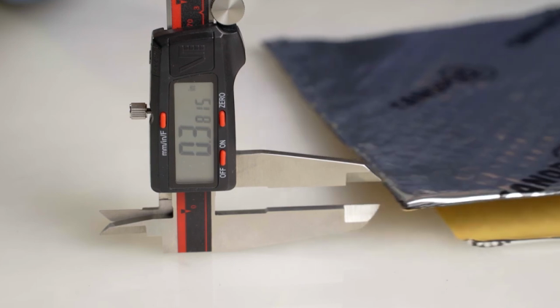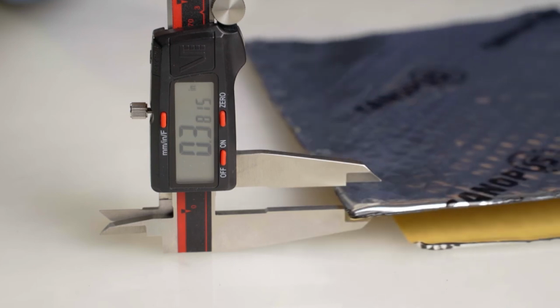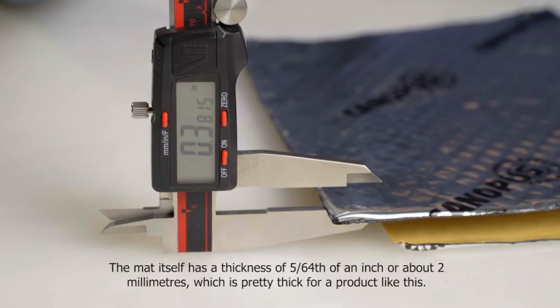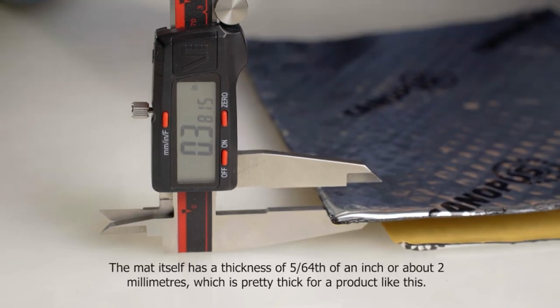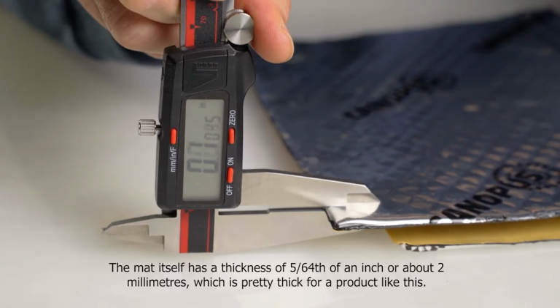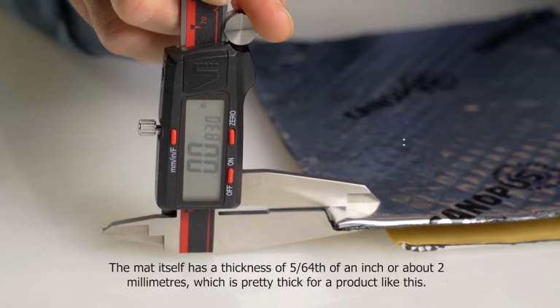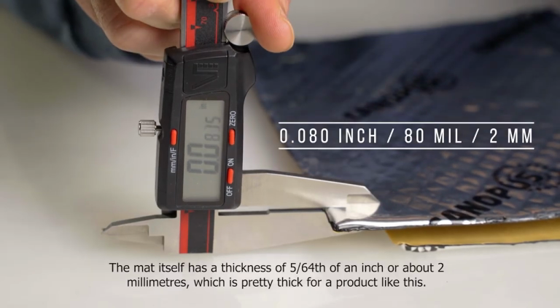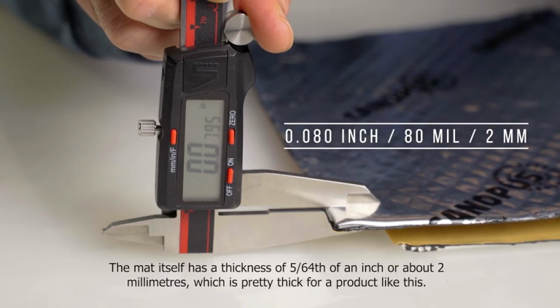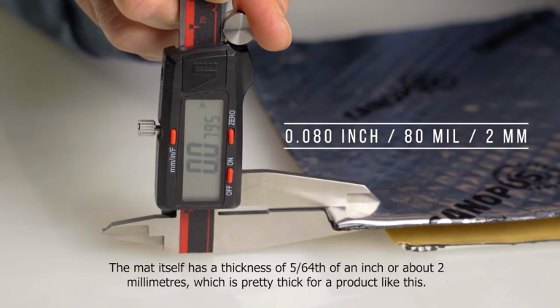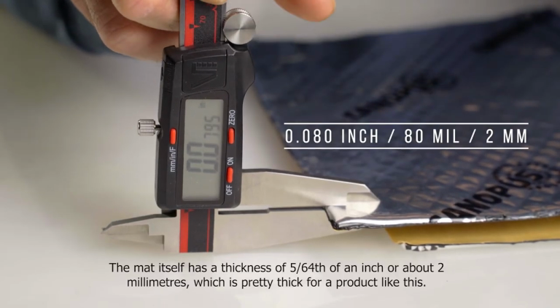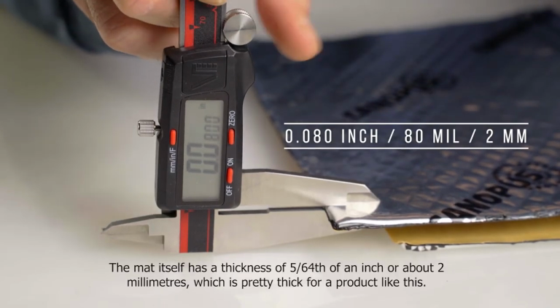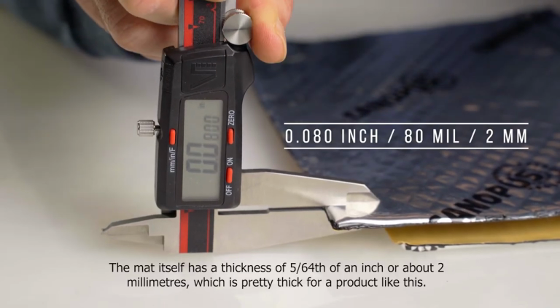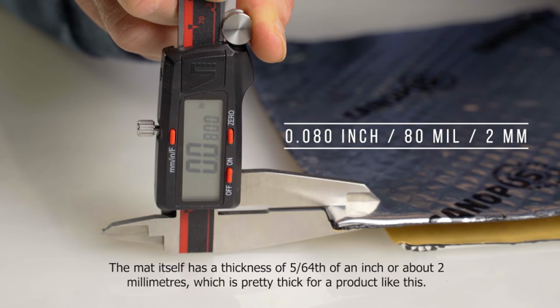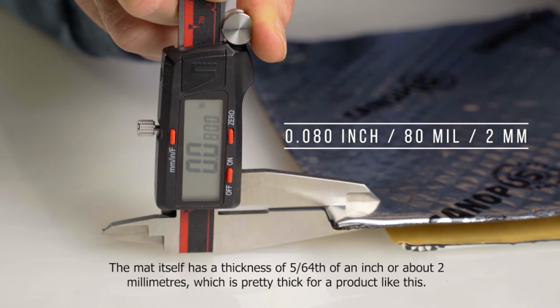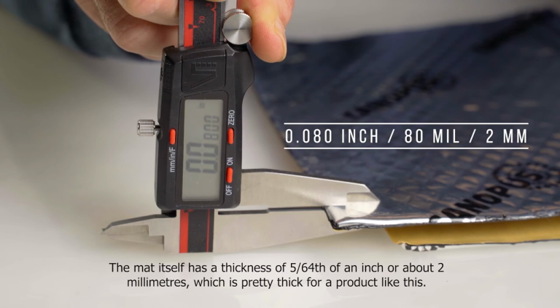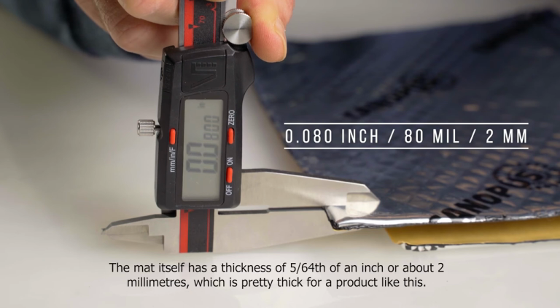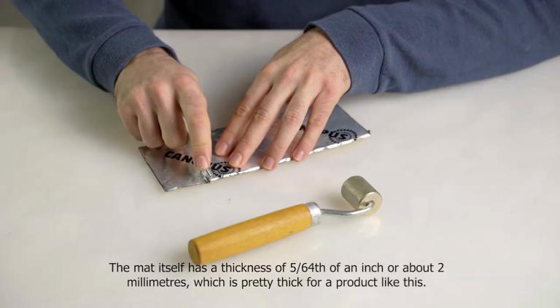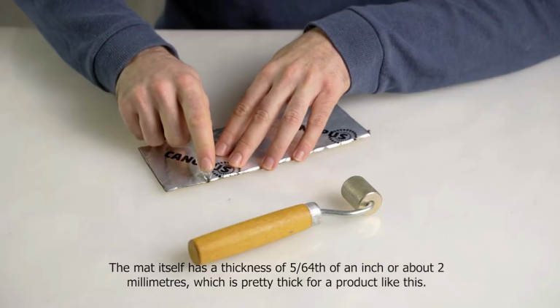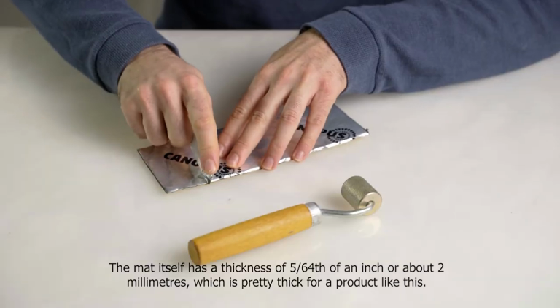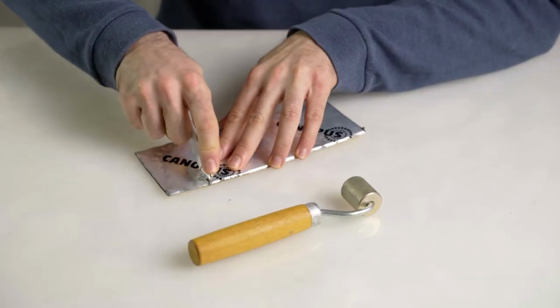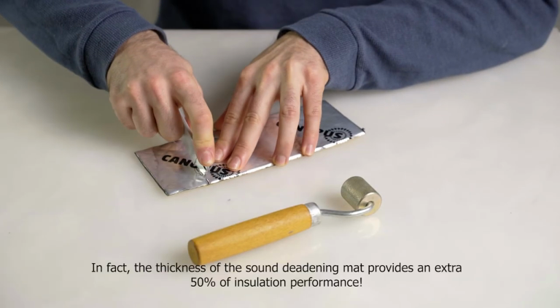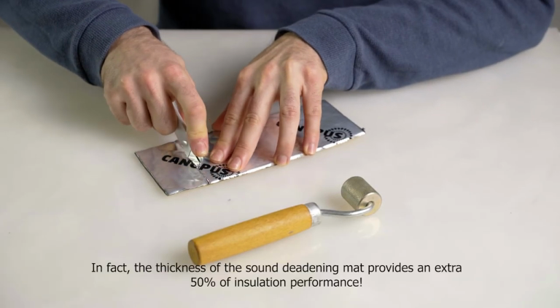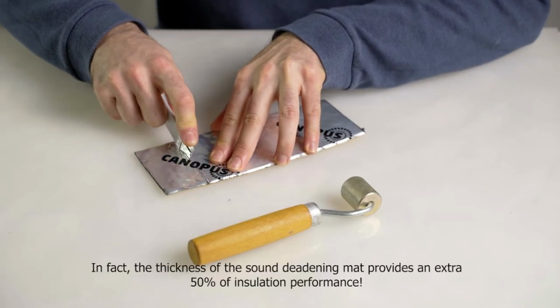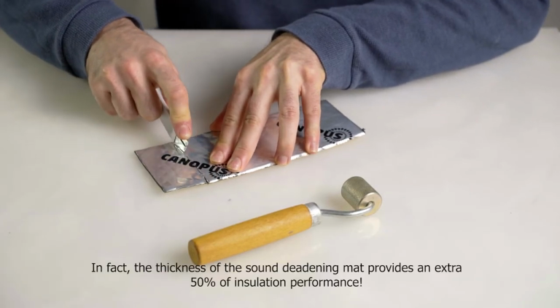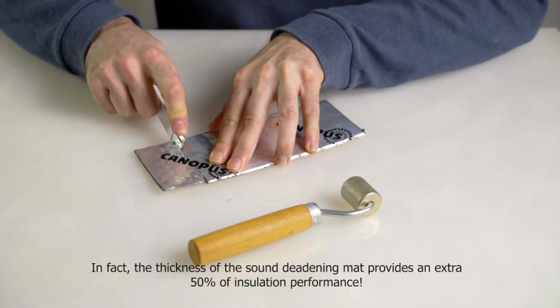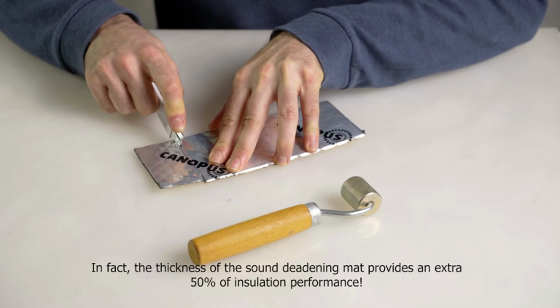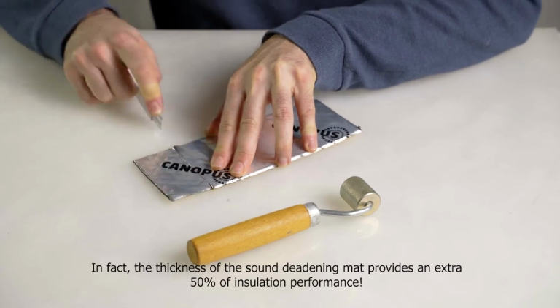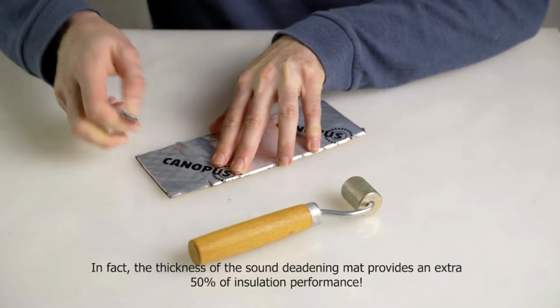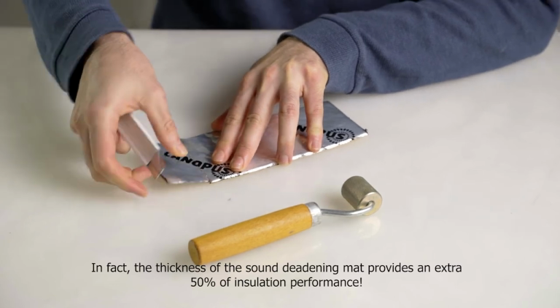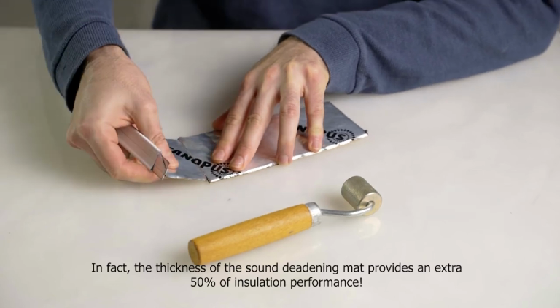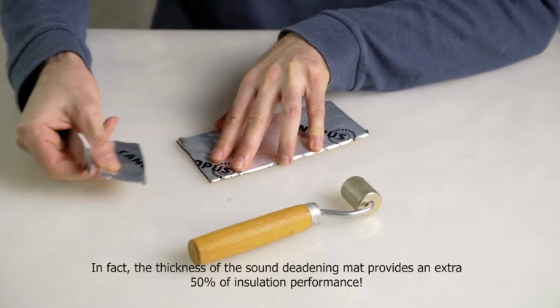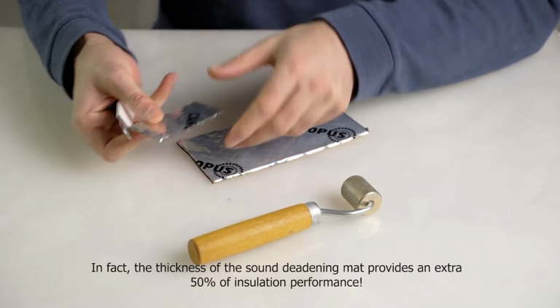The mat itself has a thickness of 5/64ths of an inch, or about 2 millimeters, which is pretty thick for a product like this. In fact, the thickness of the sound deadening mat provides an extra 50% of insulation performance.